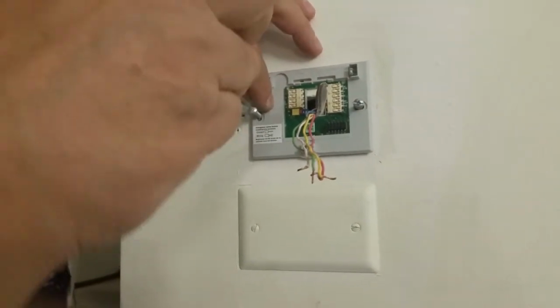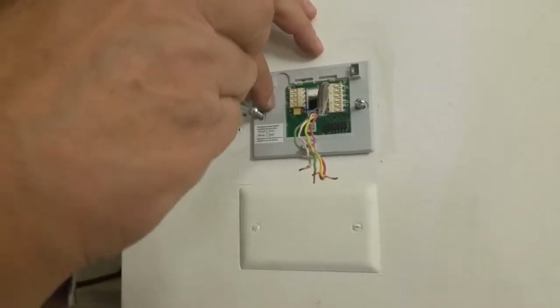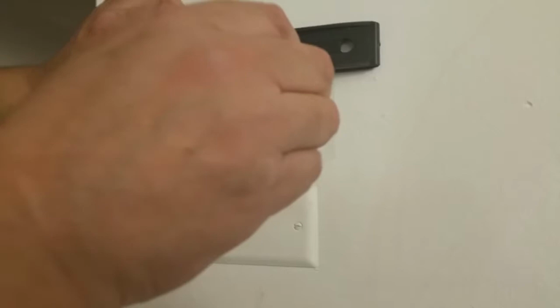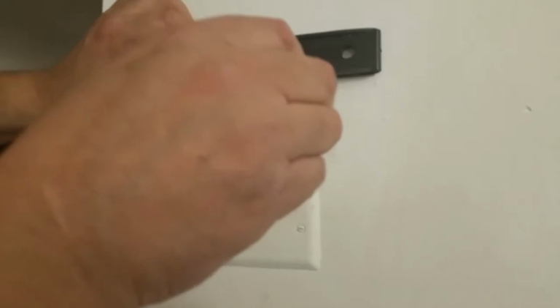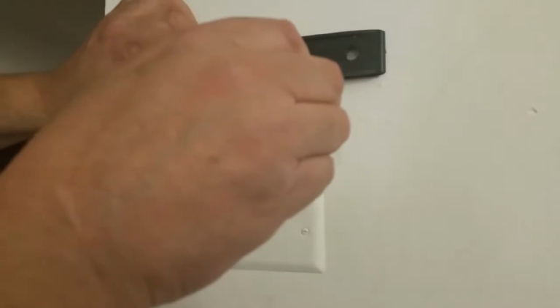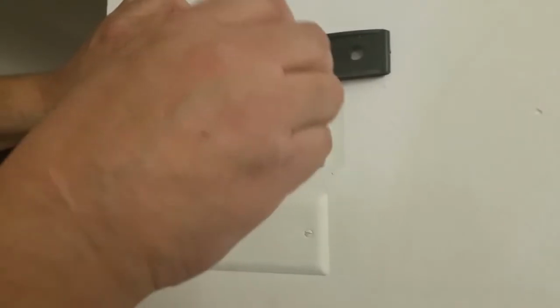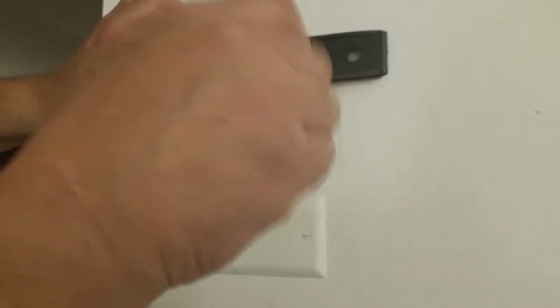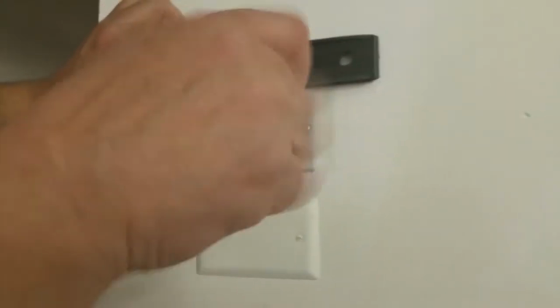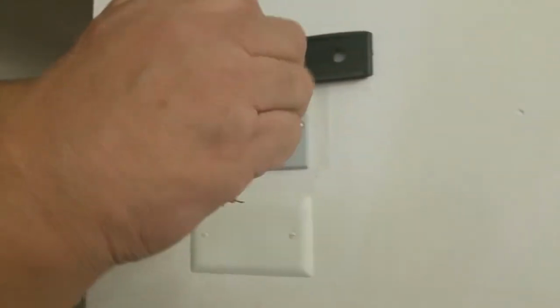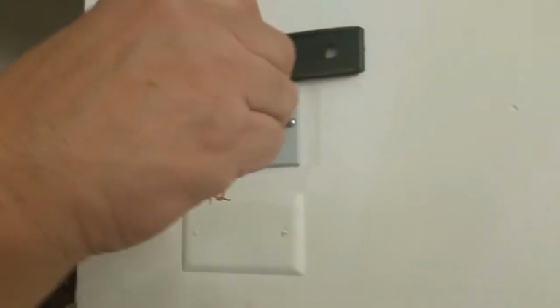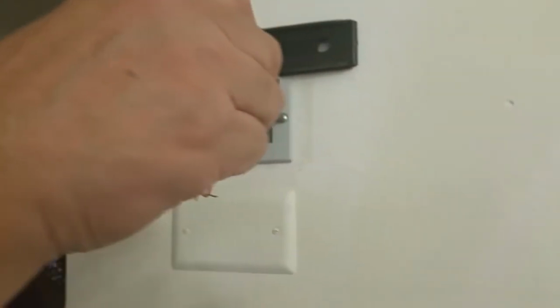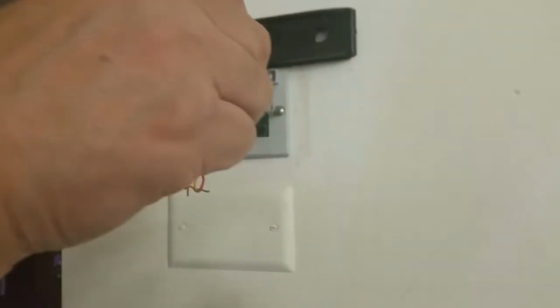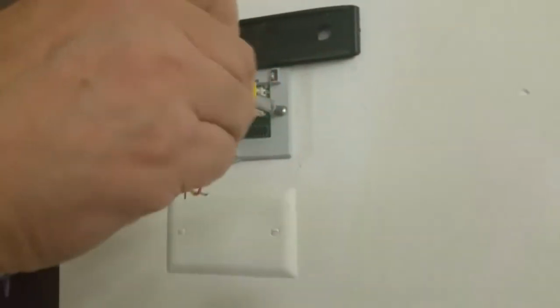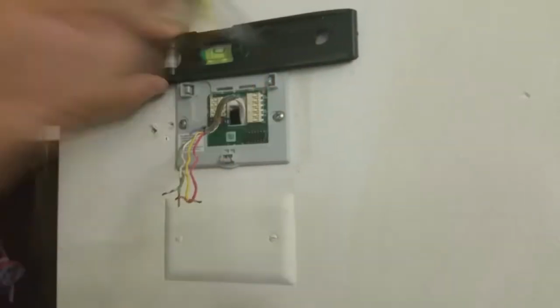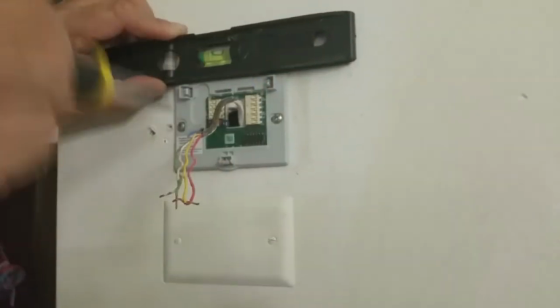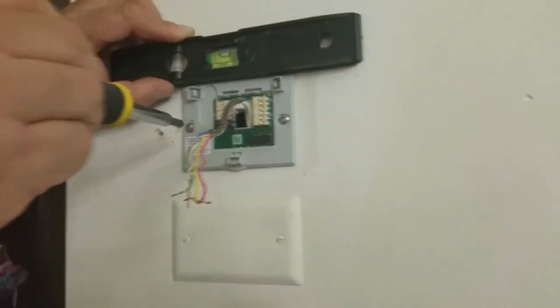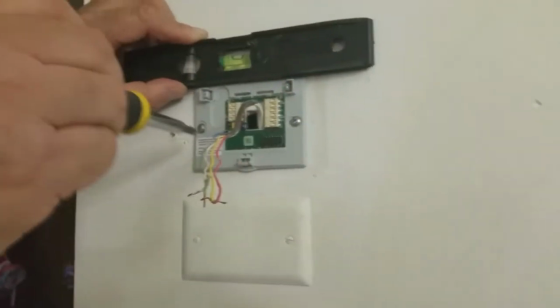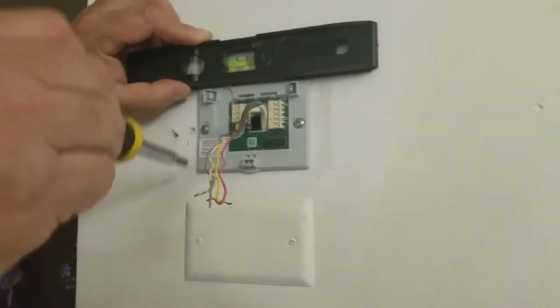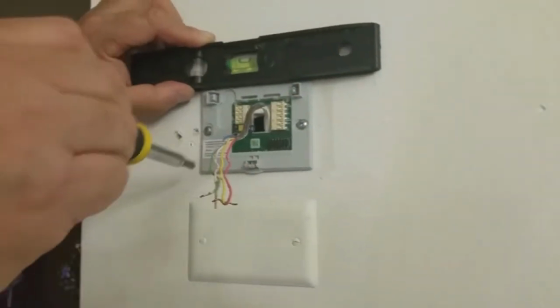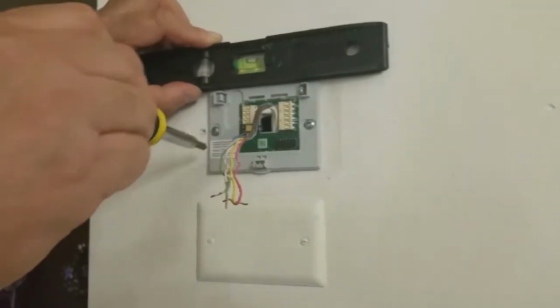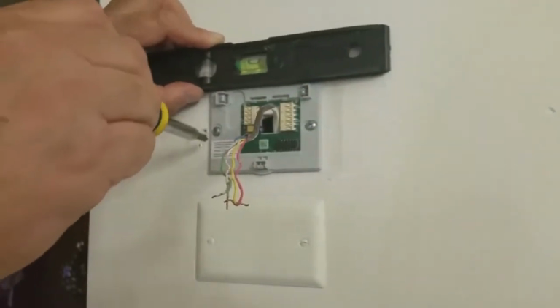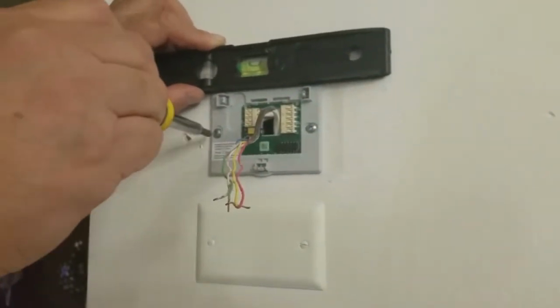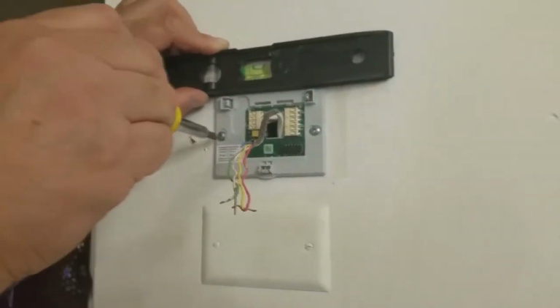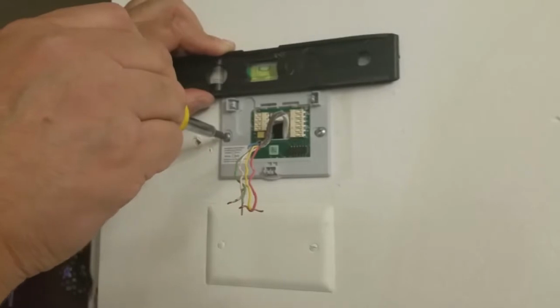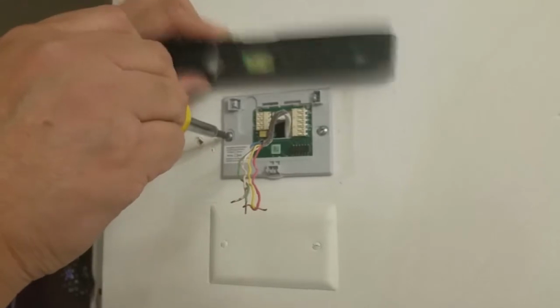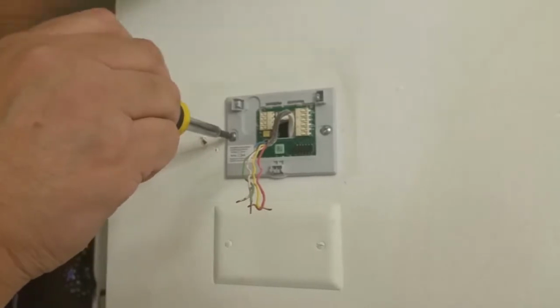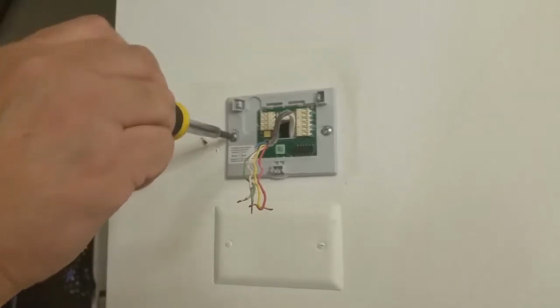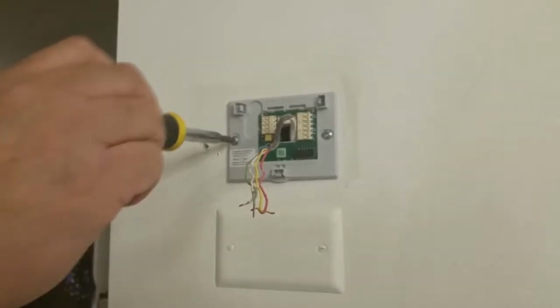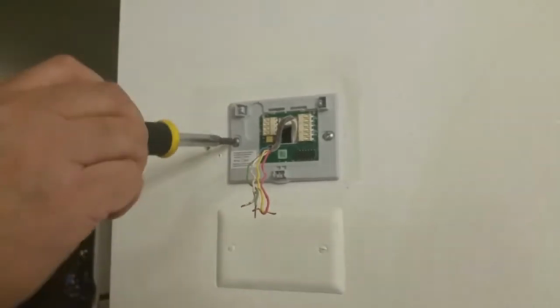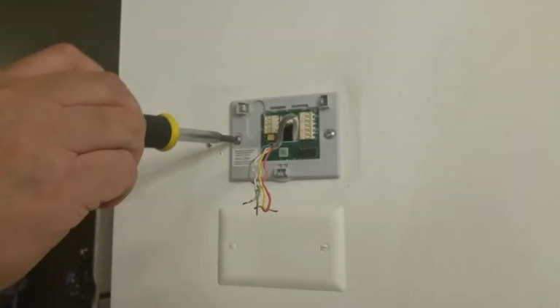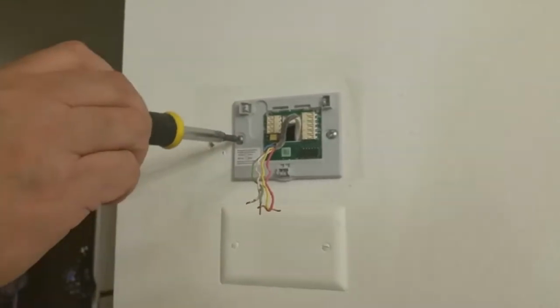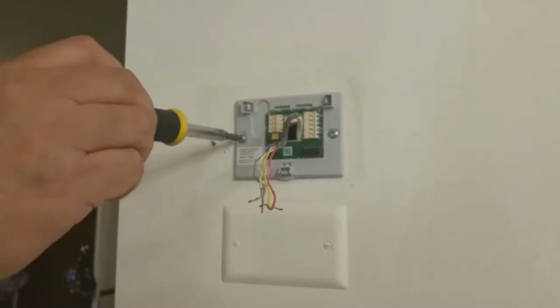Install the back piece of the thermostat on the wall. Align it perfectly, and make sure it is tight and secure to the wall.